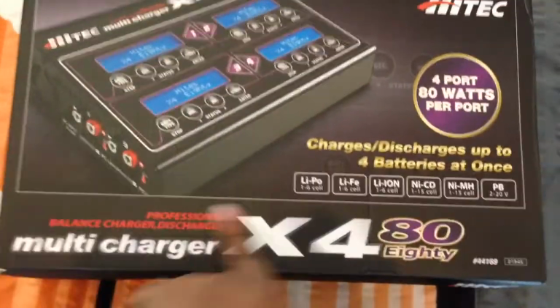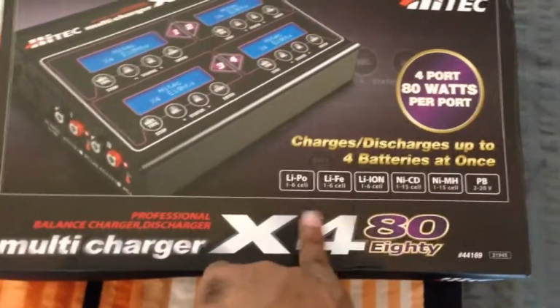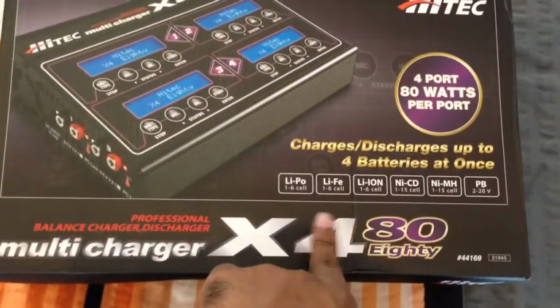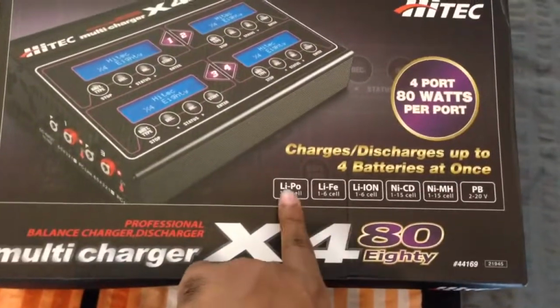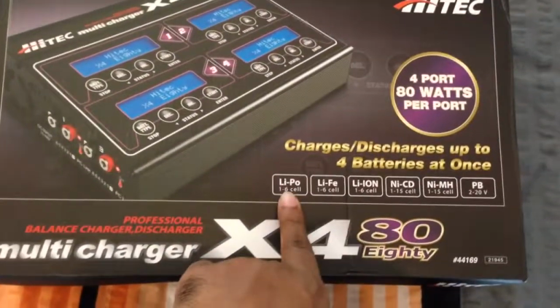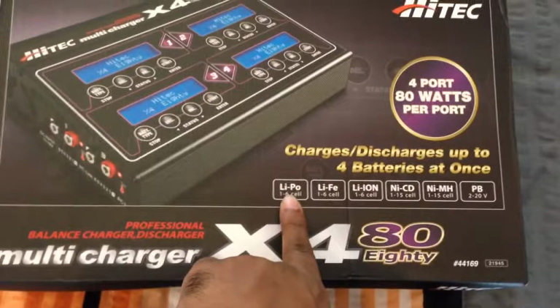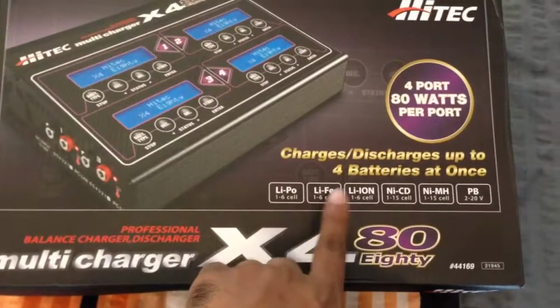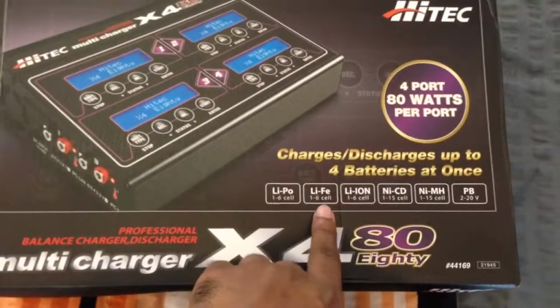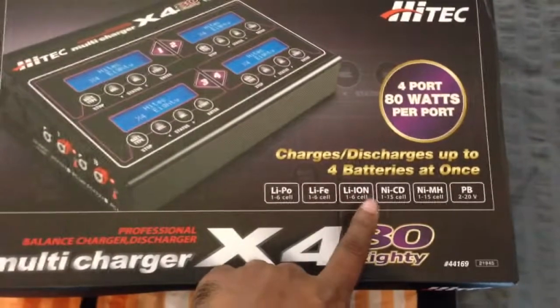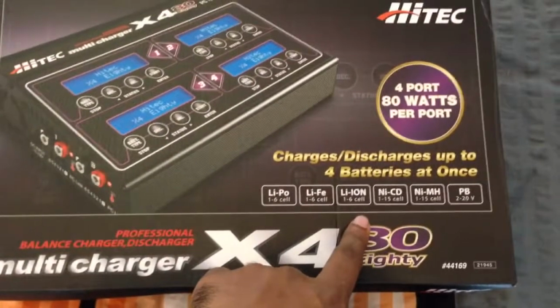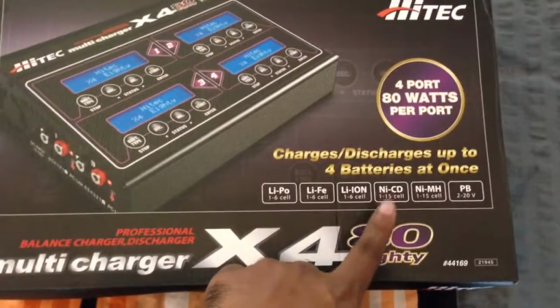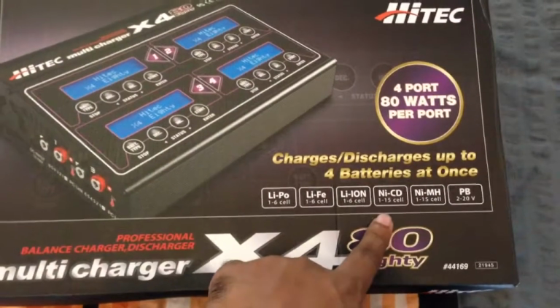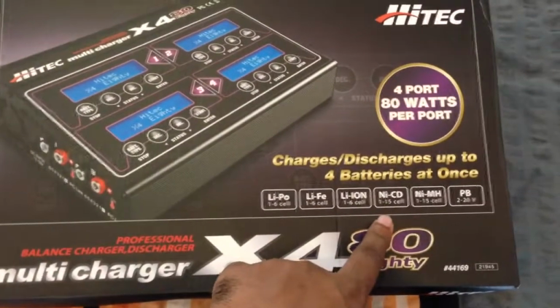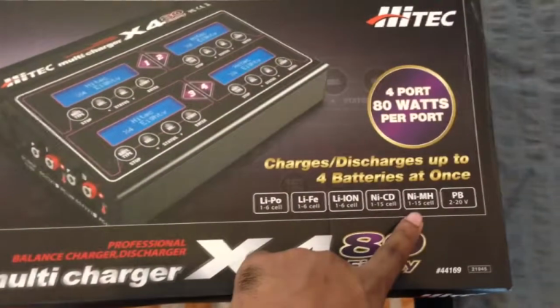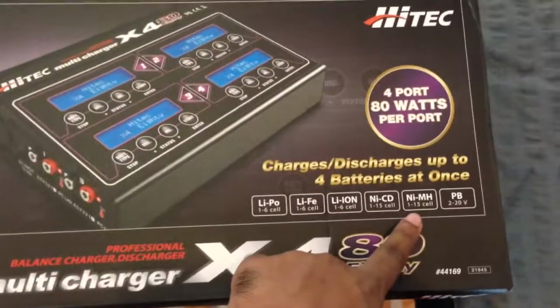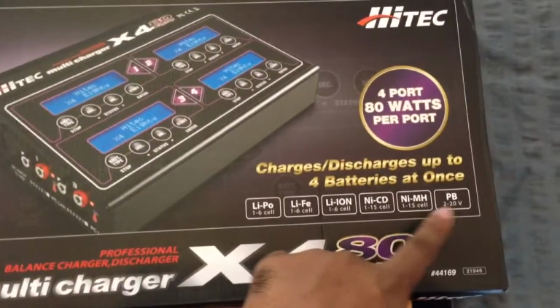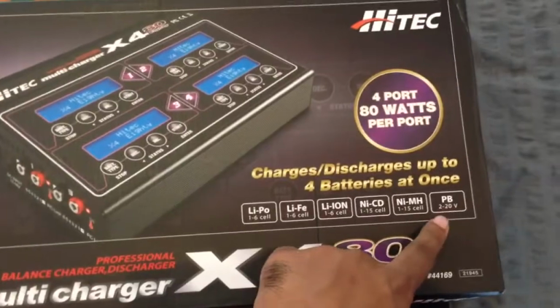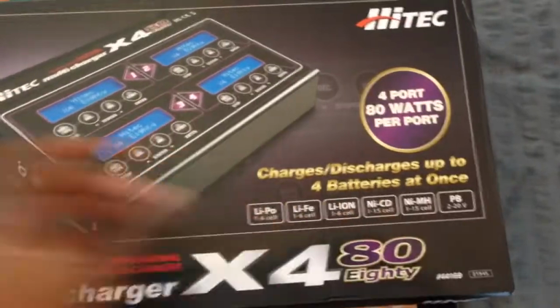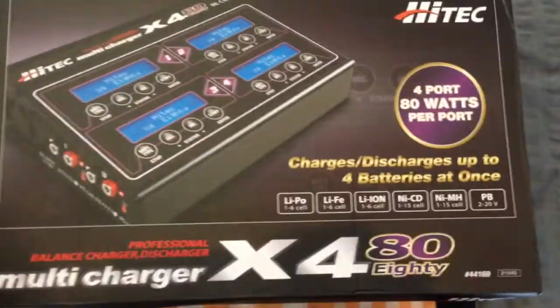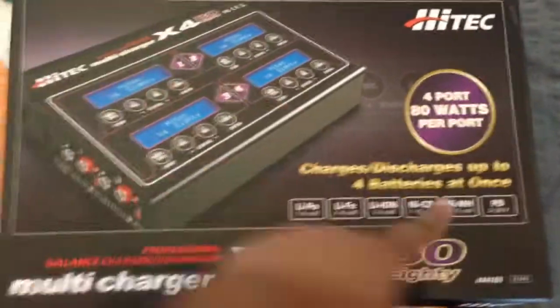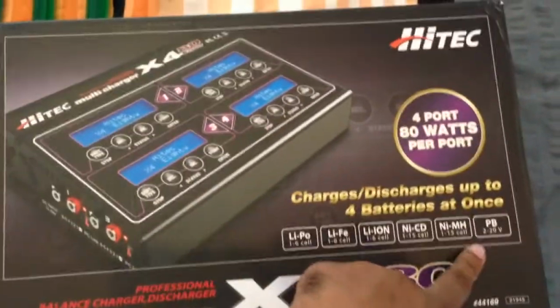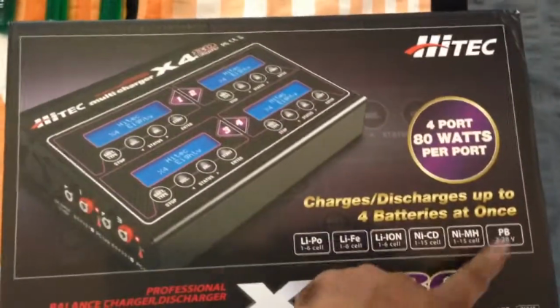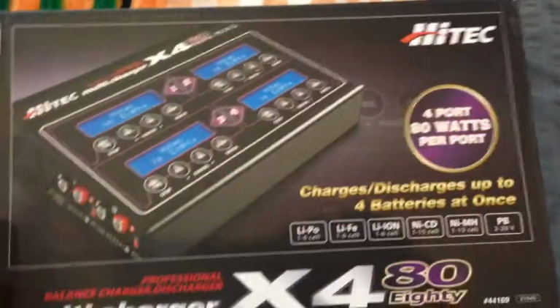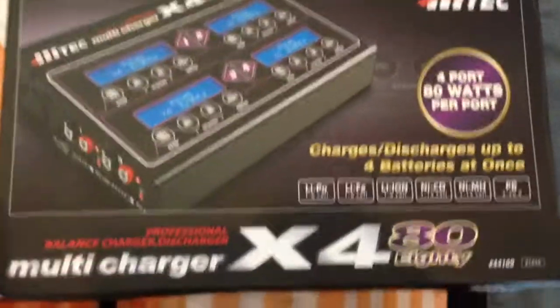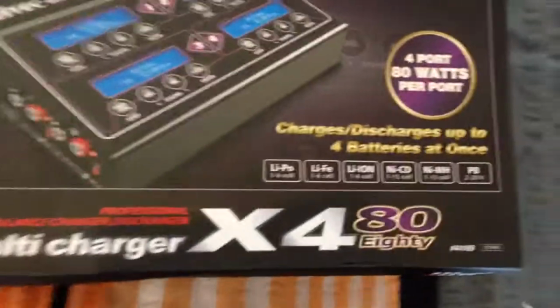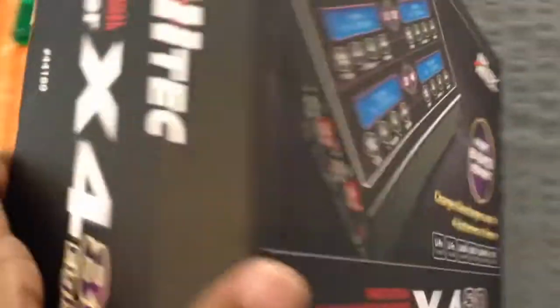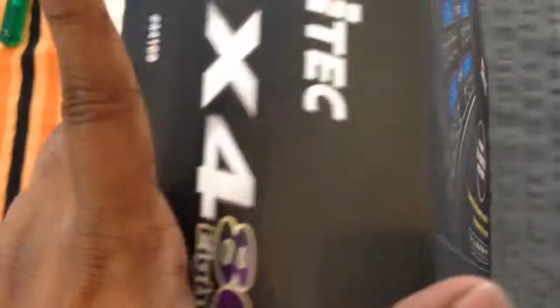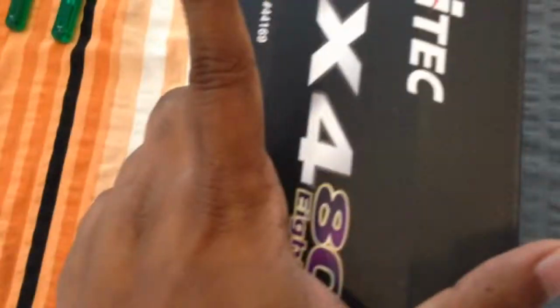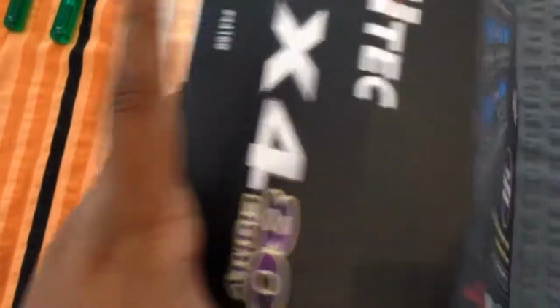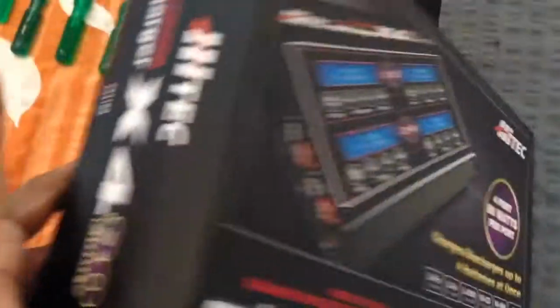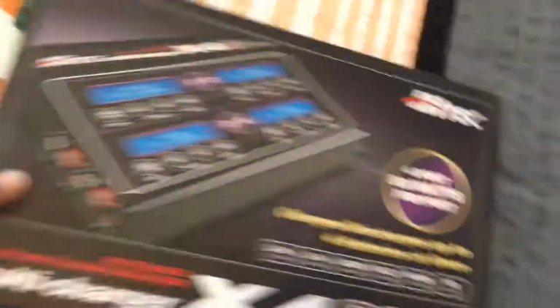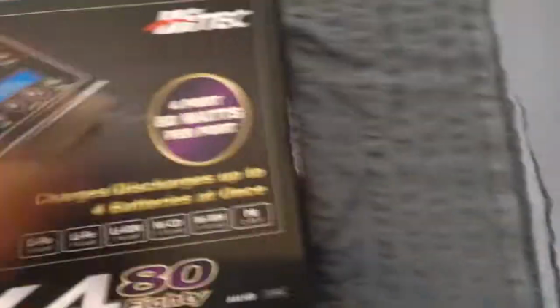You have your X480 name over here. It can charge 6S LiPo, 6S LiFe, 6S Li-Ion, 1-15 NiCAD, 1-15 NiMH, and some PB batteries as well — these are the lead acid batteries, by the way. On the other side, you just have your marking, that is the HiTec X480.